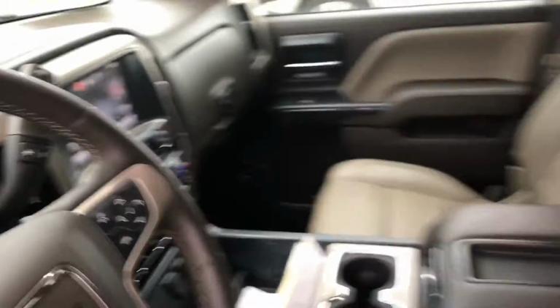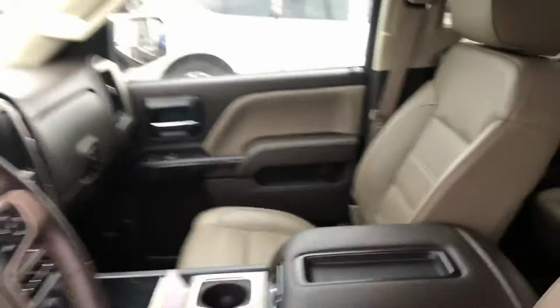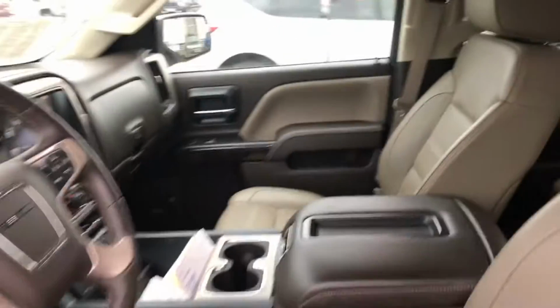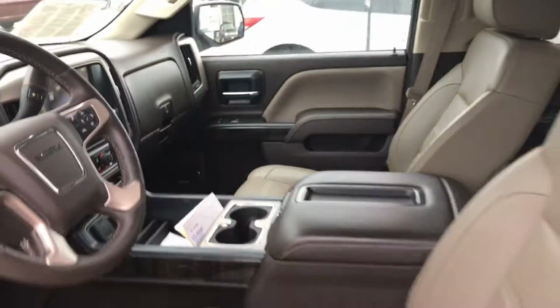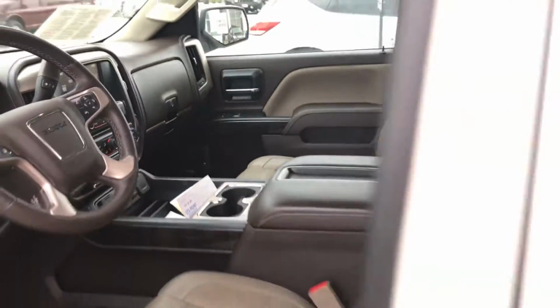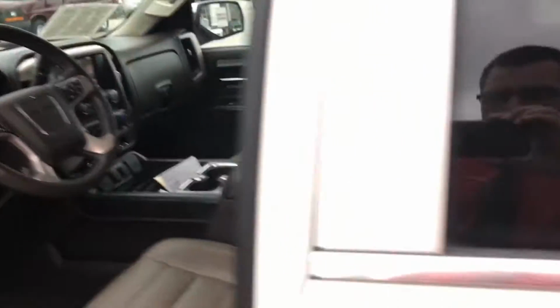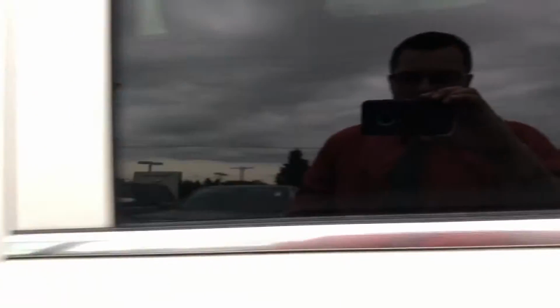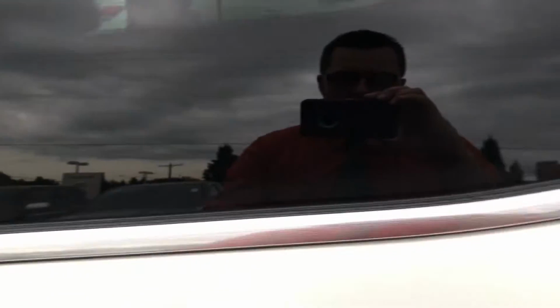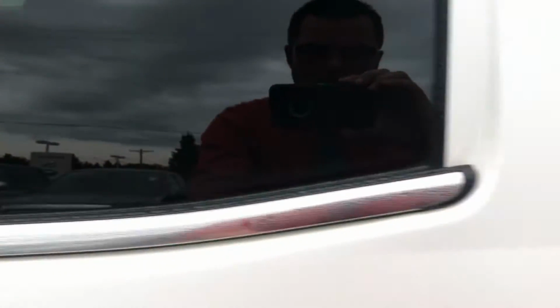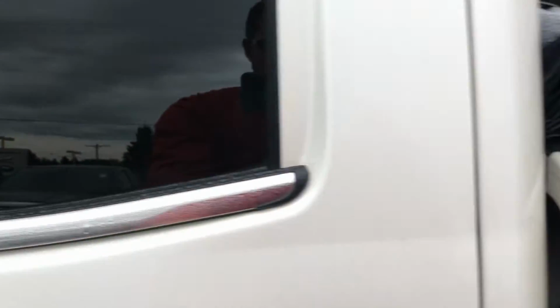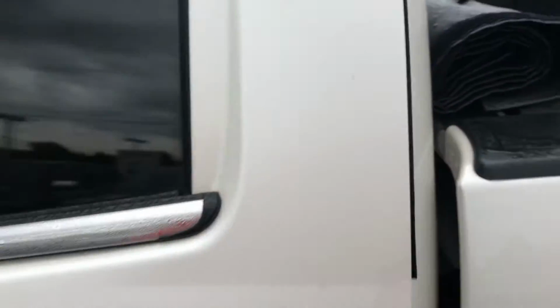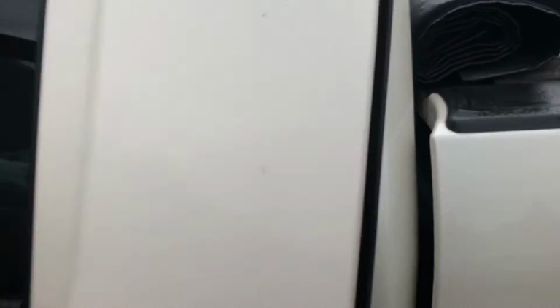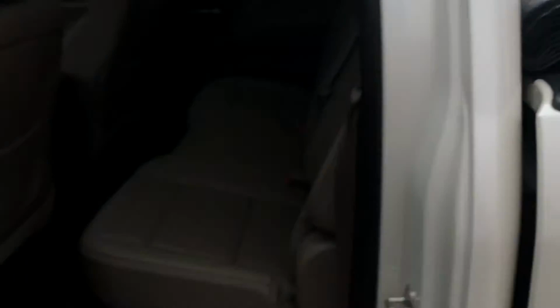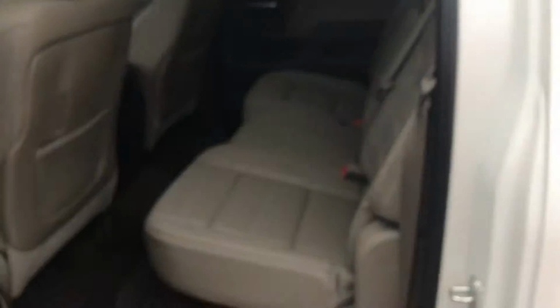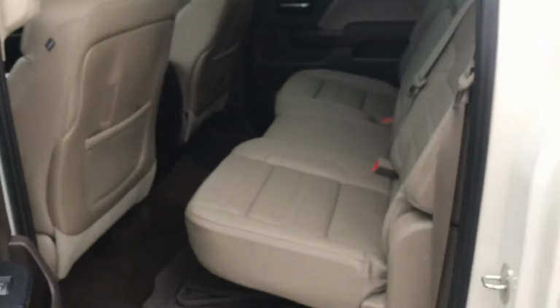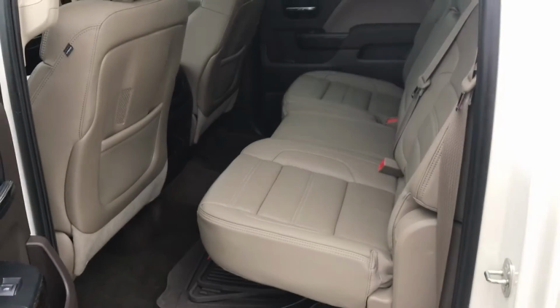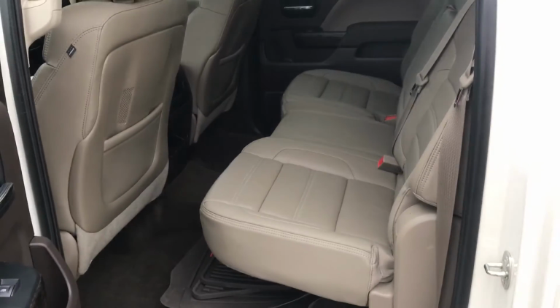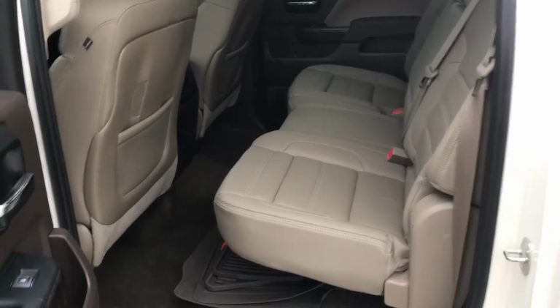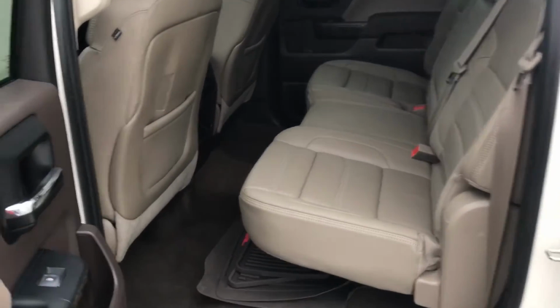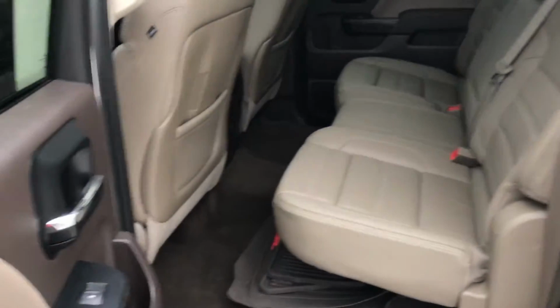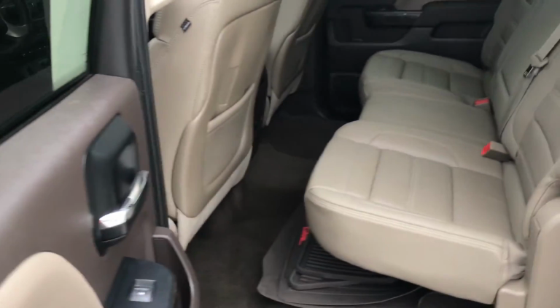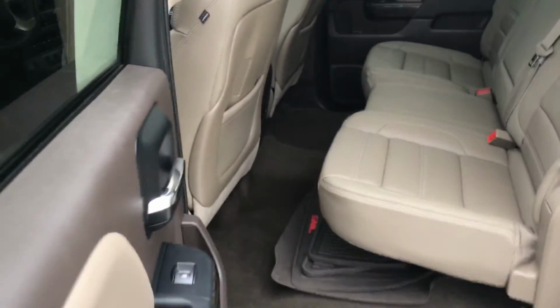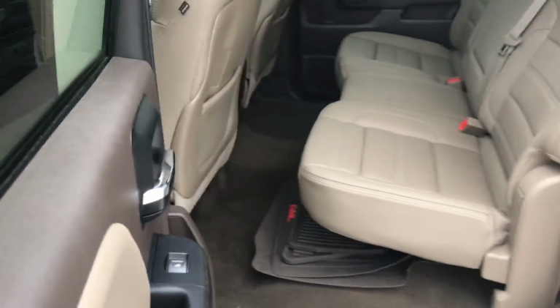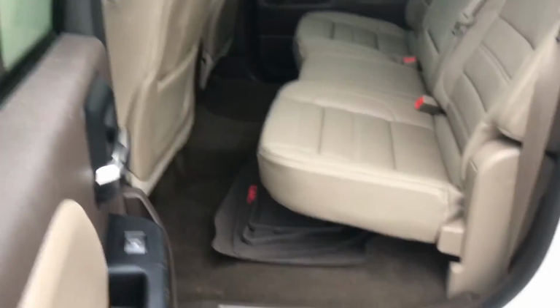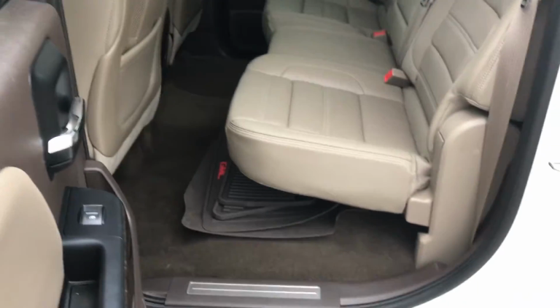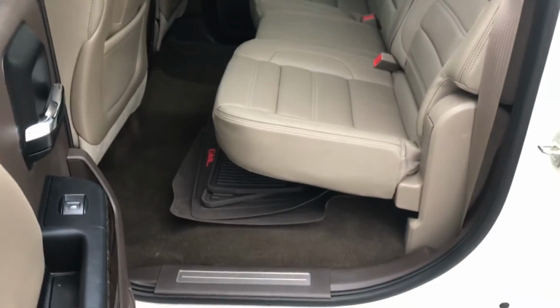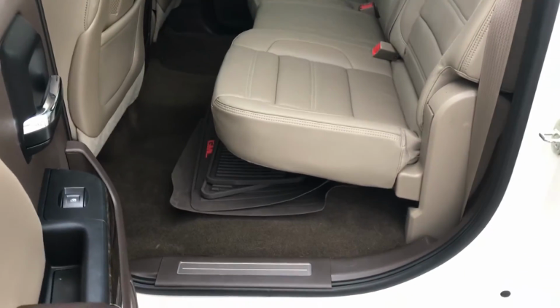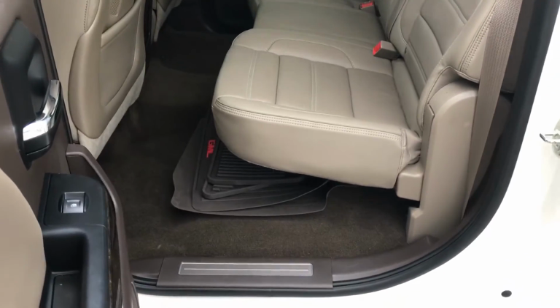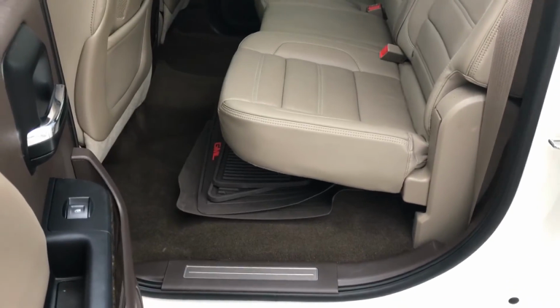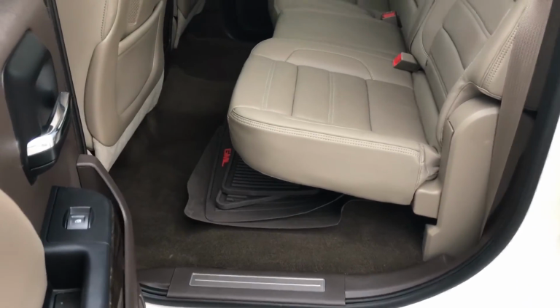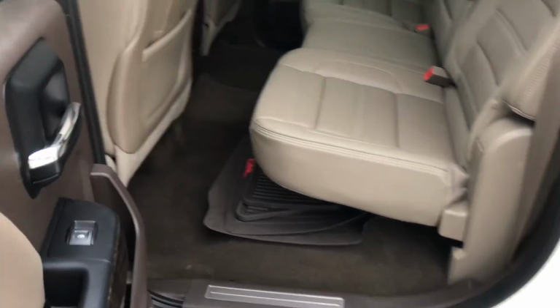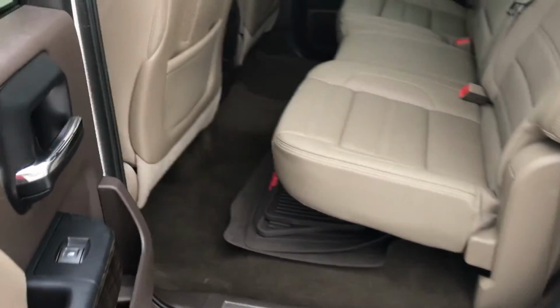Going around to the back seat — as you can see, there's a good amount of room back there. It also comes with all-weather floor mats.